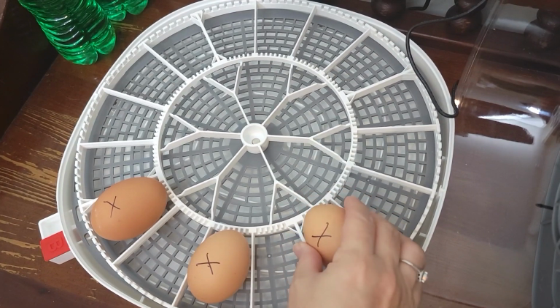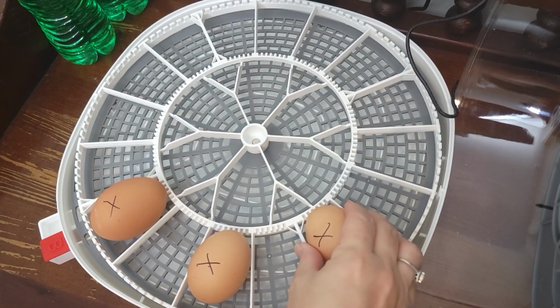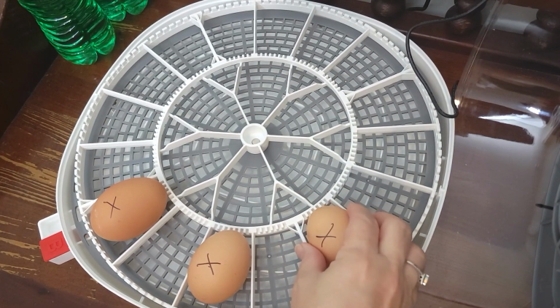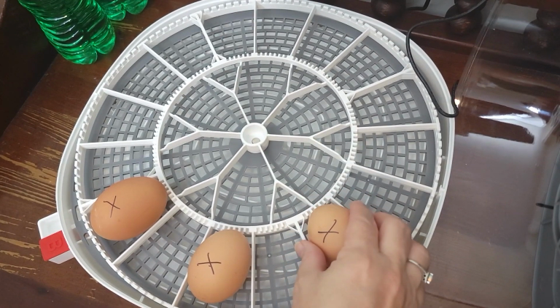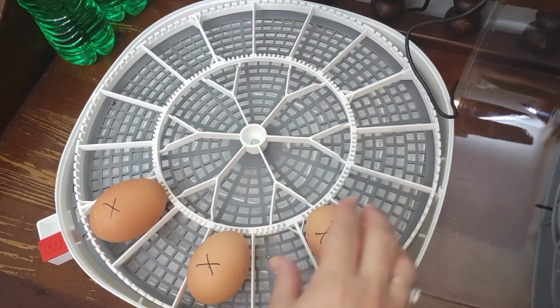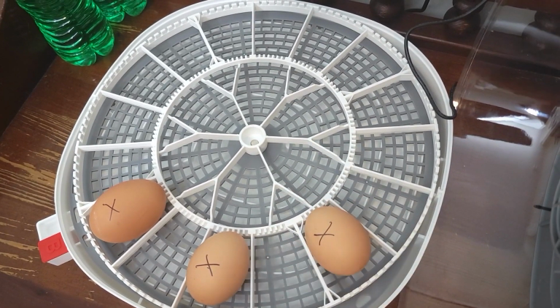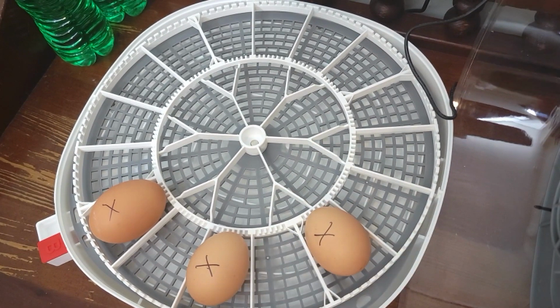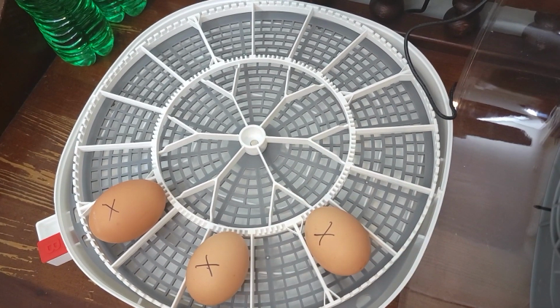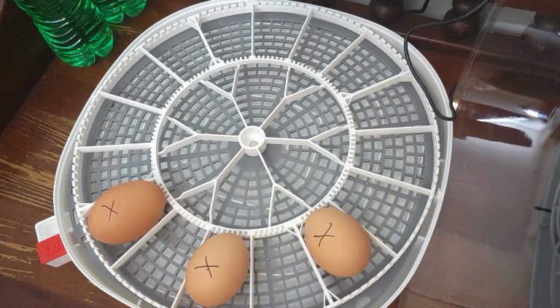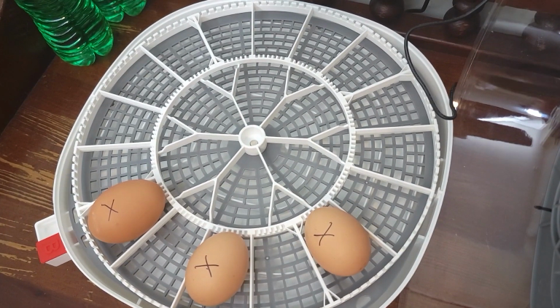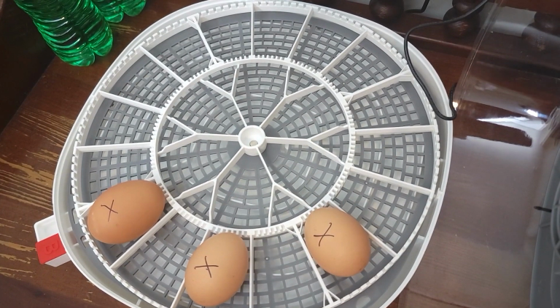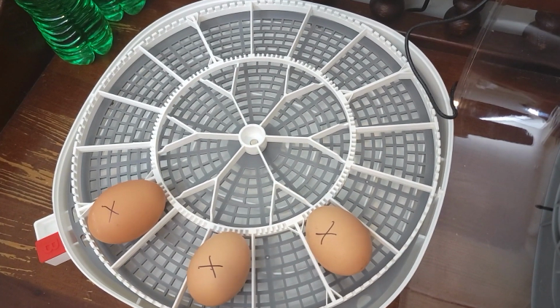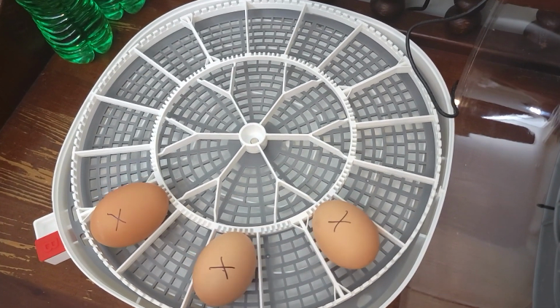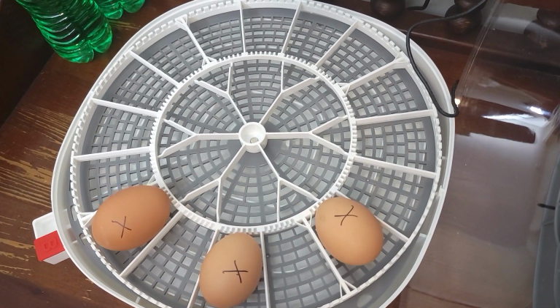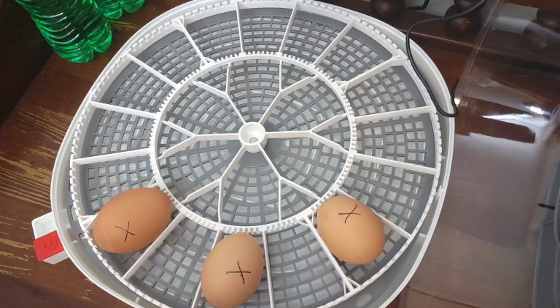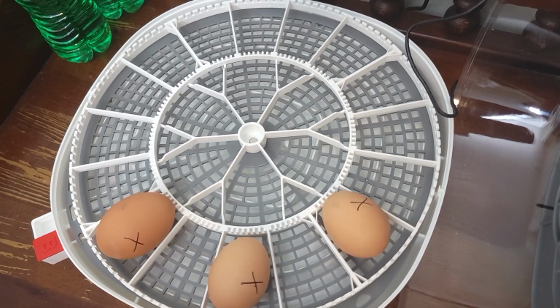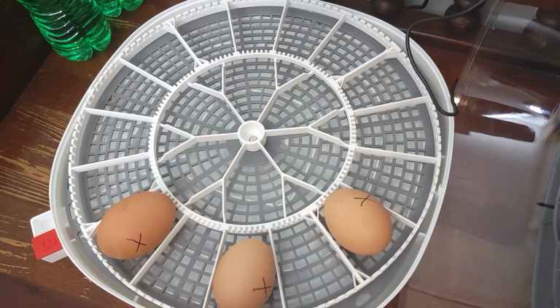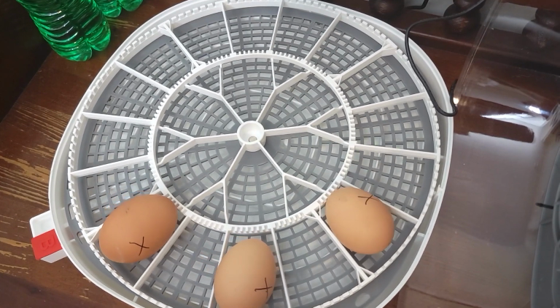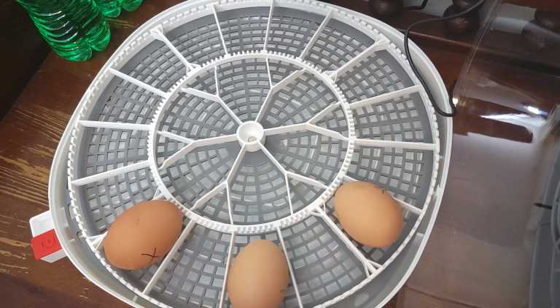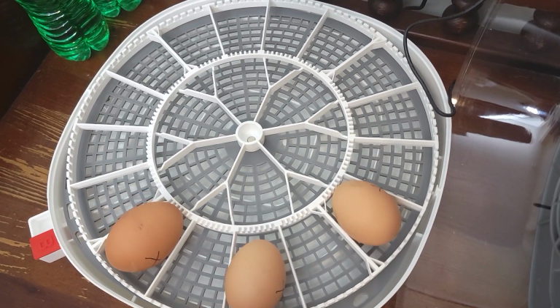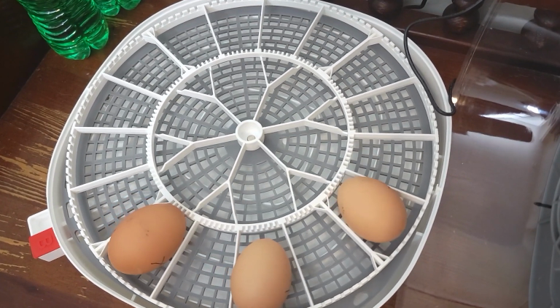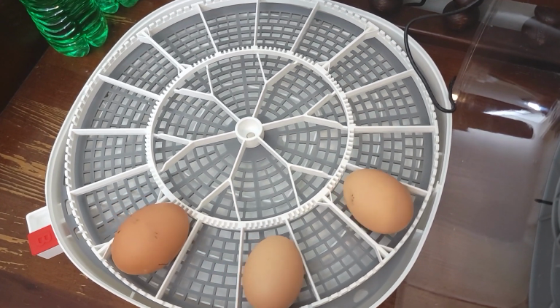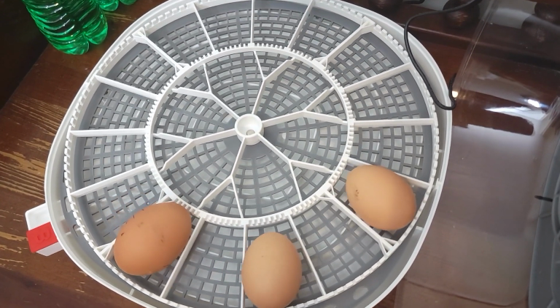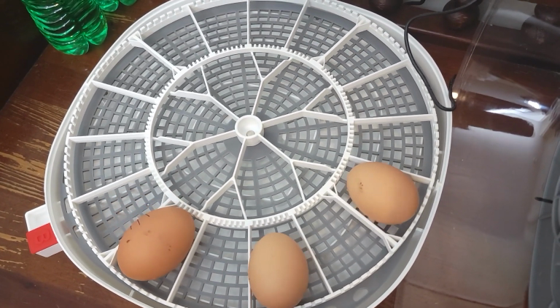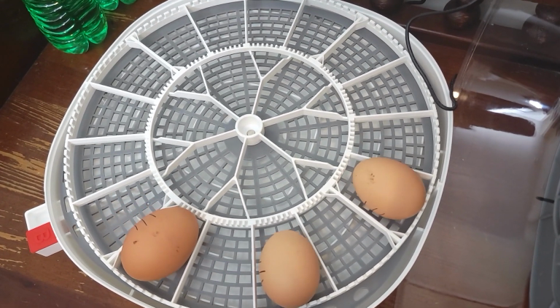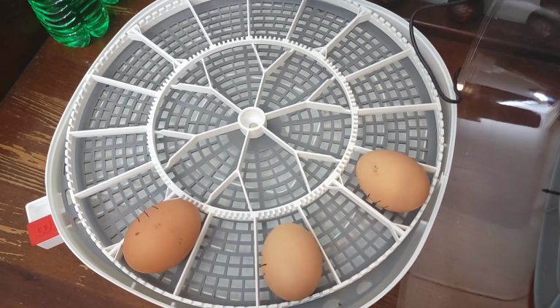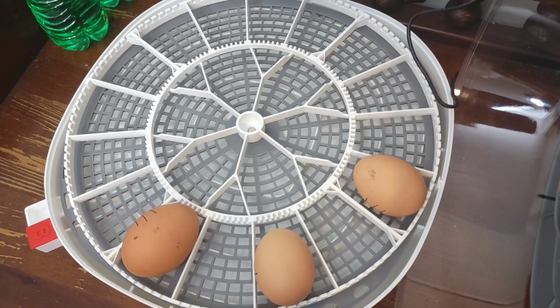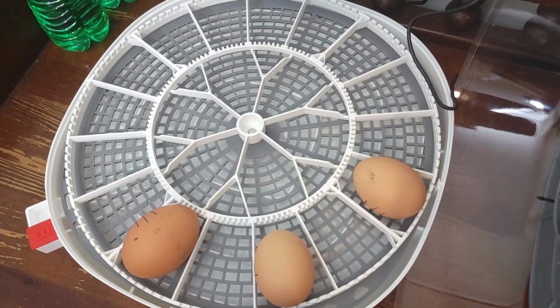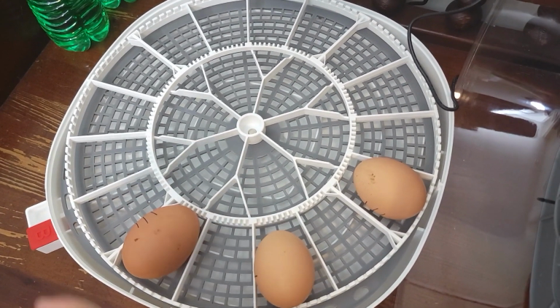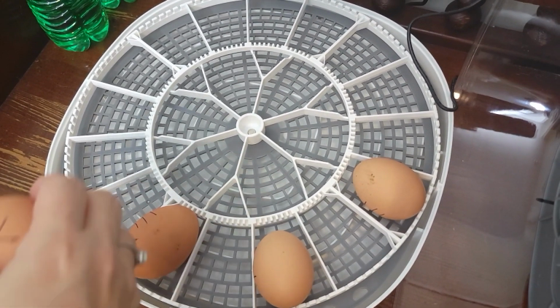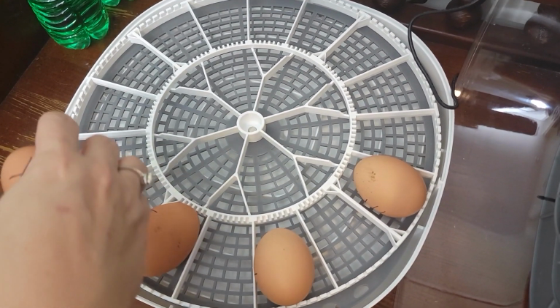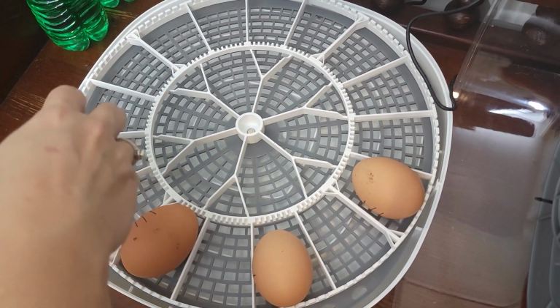The pointed end points toward the middle. I'm going to put the X up so we can ensure that the eggs are turning. Okay, we know it's turning.